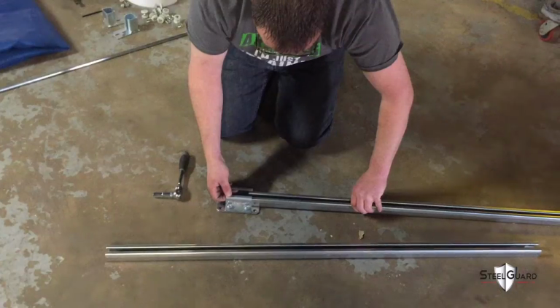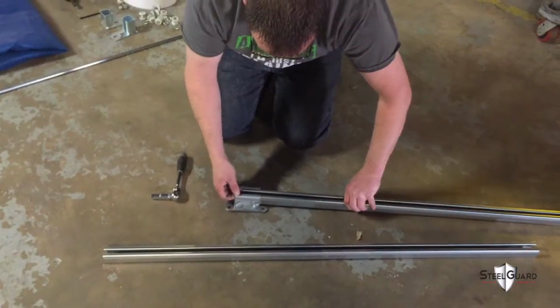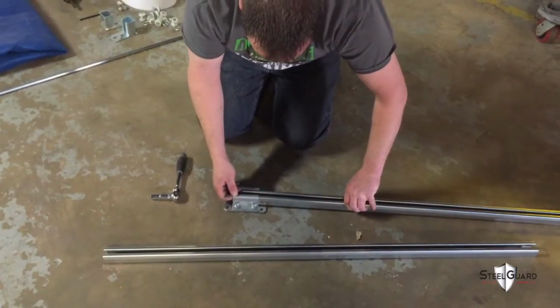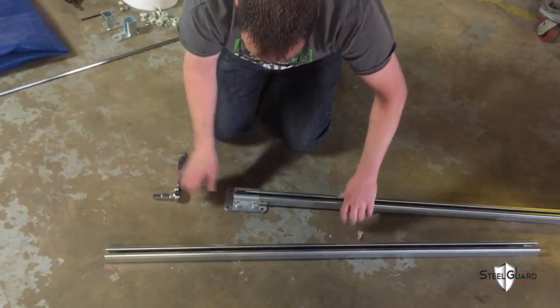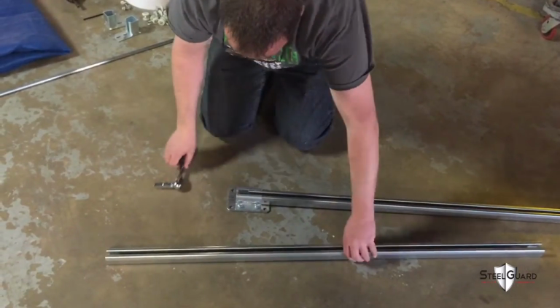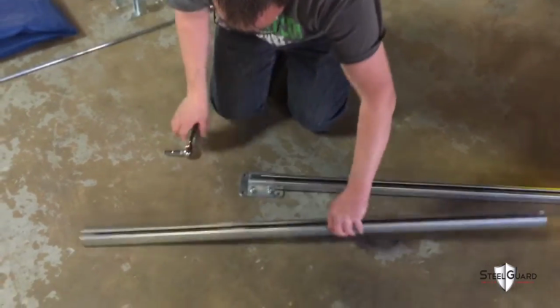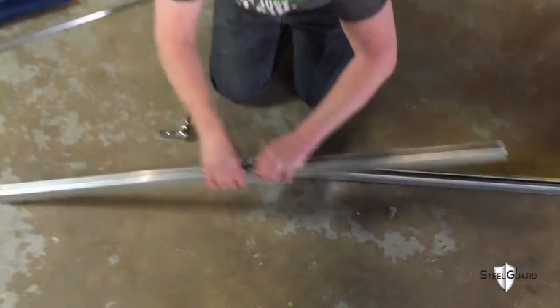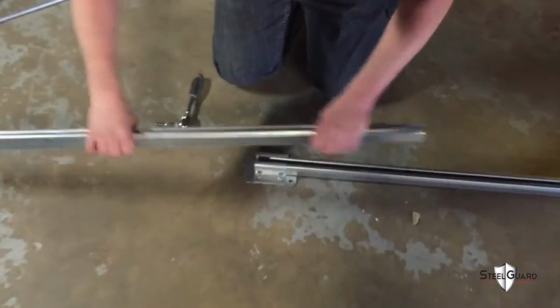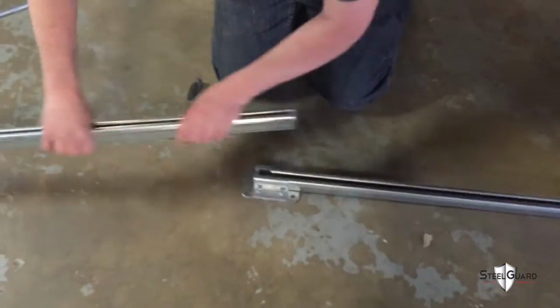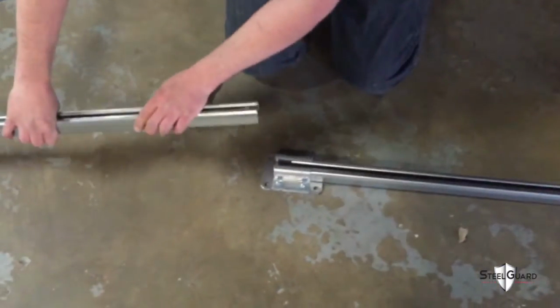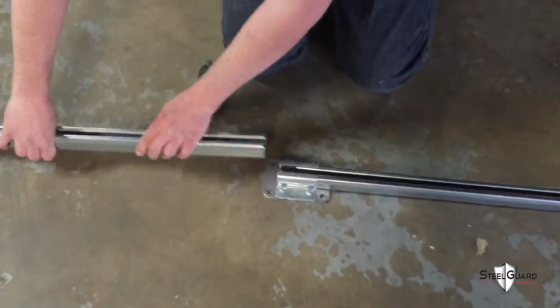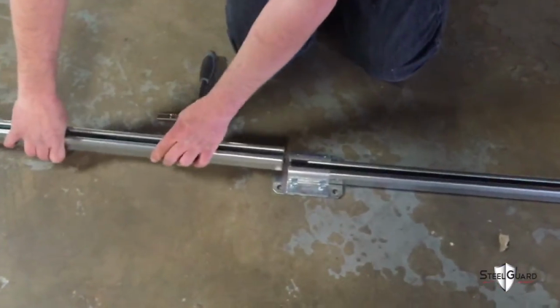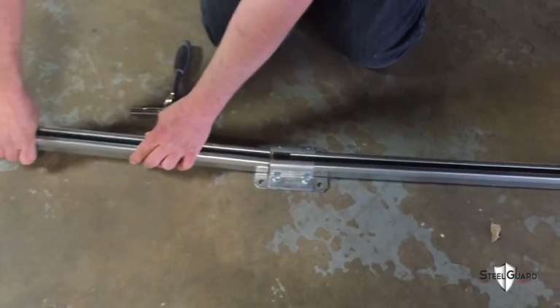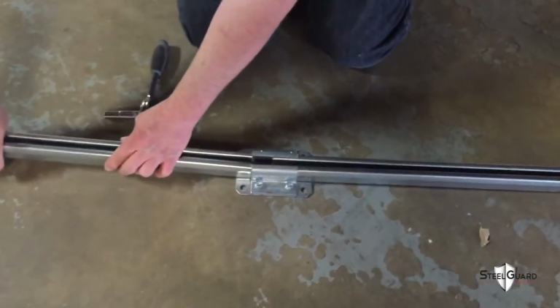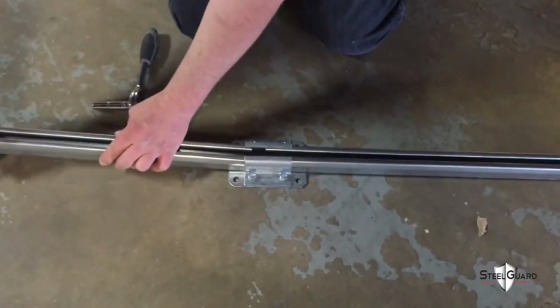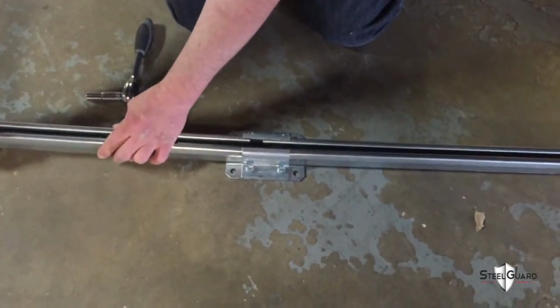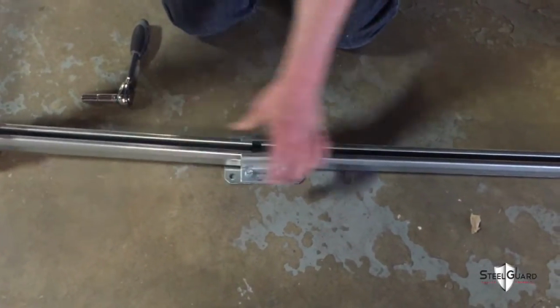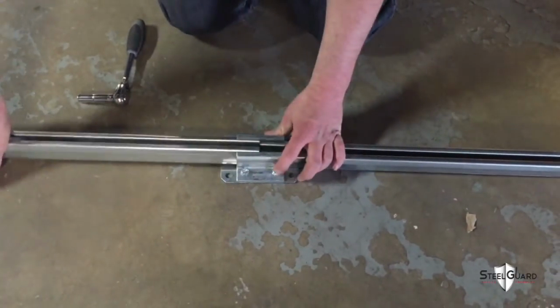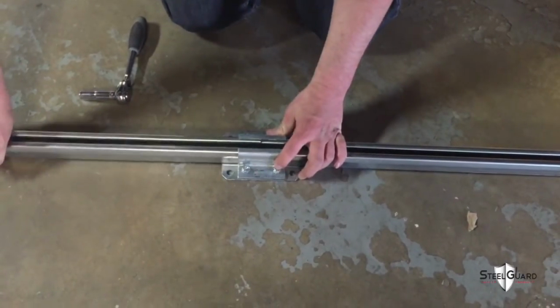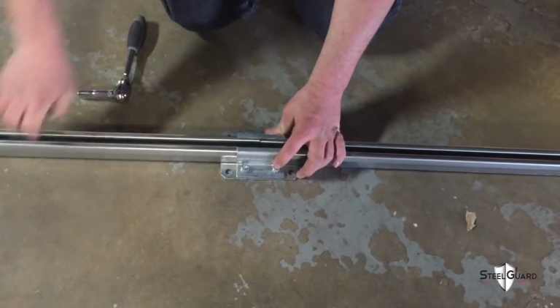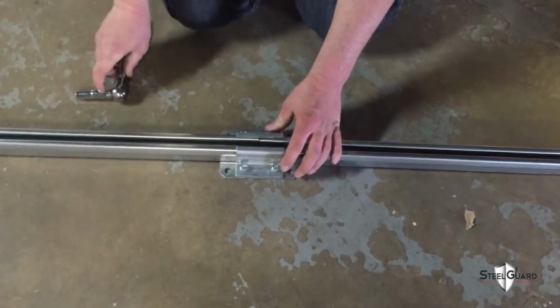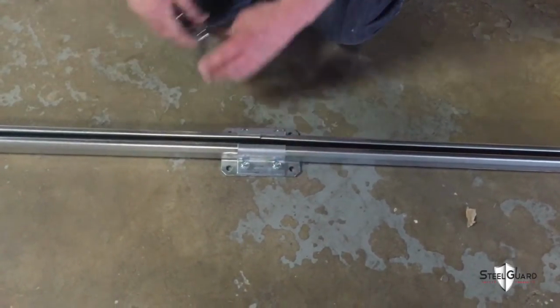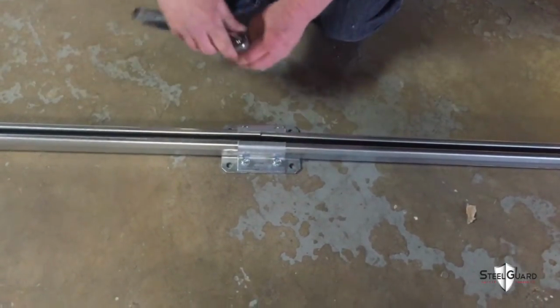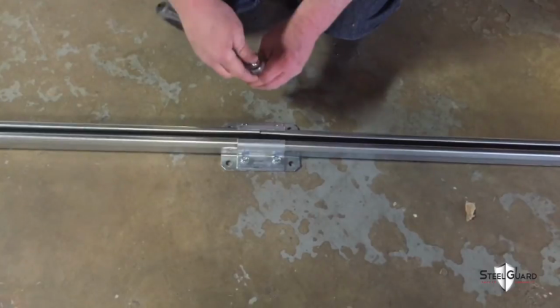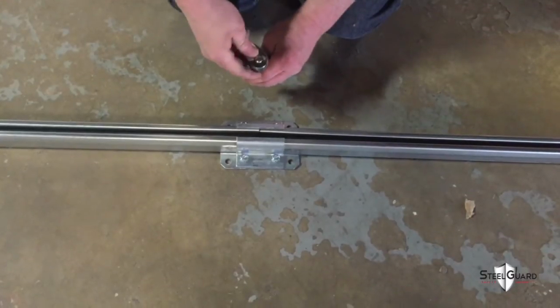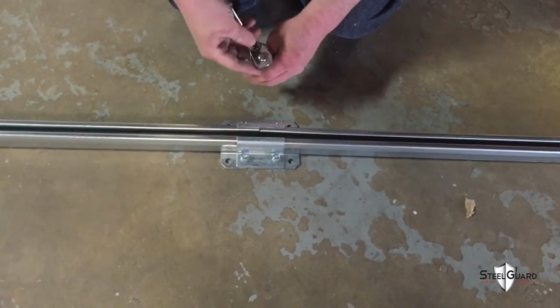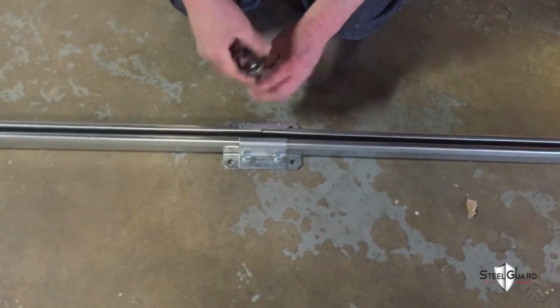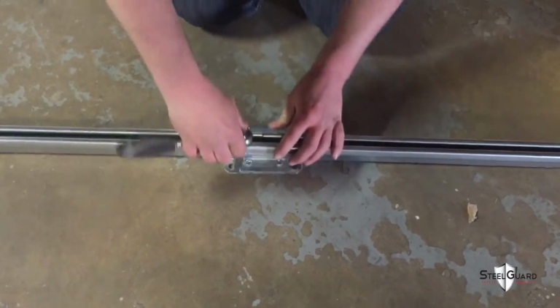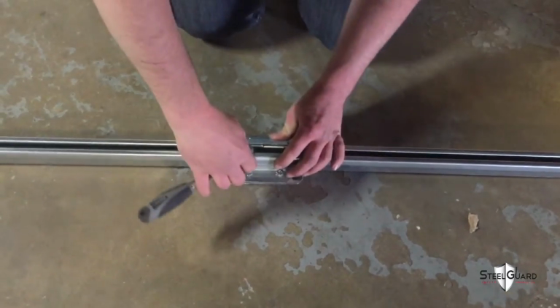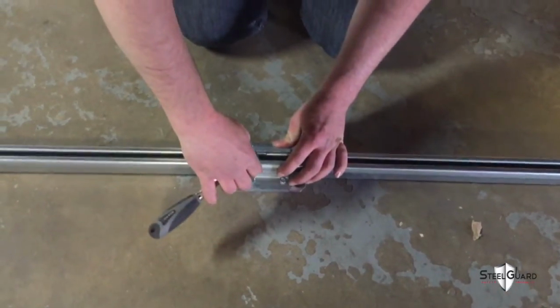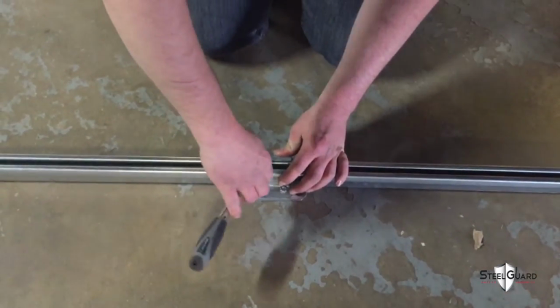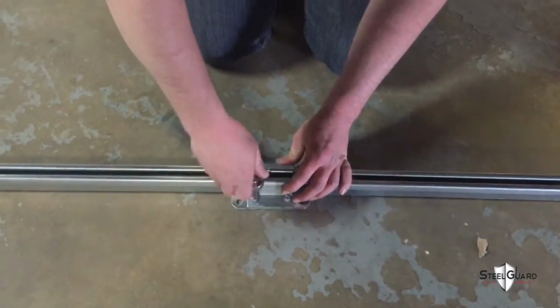If the width of the mesh curtain wall is 8 inches or more, there will be a ceiling inline connector to connect two sections of the track. Connect the two straight track pieces connectors on two of the sides. If you are unable to slide in by hand, use a mallet. Tighten the nuts with the ratchet.